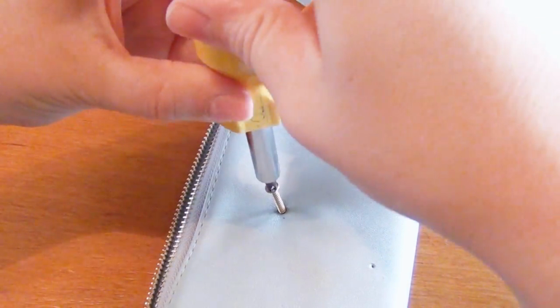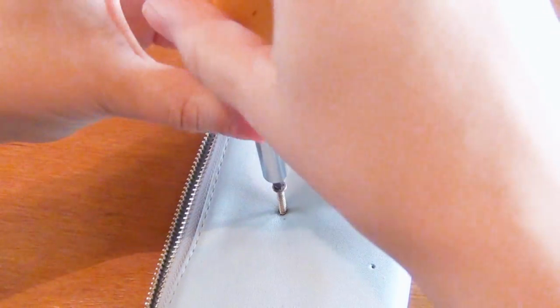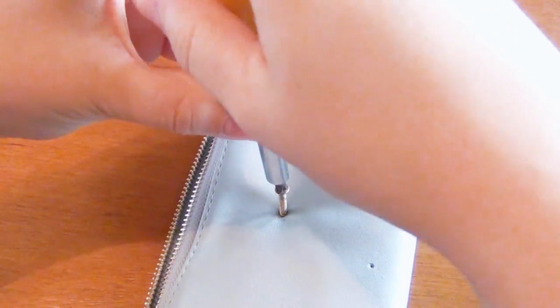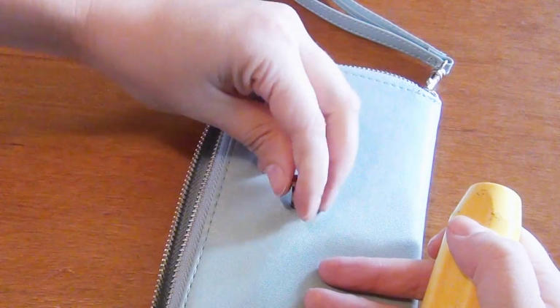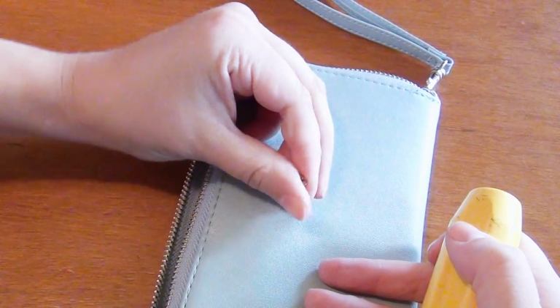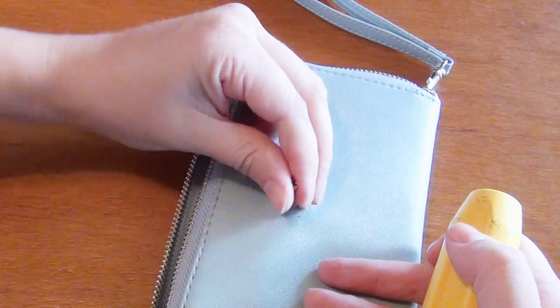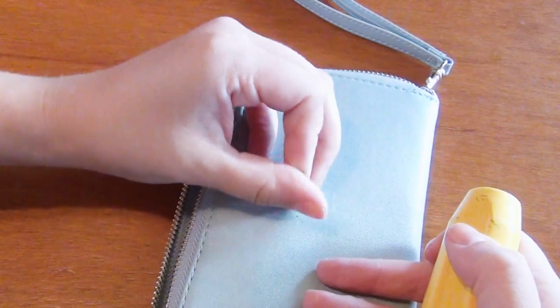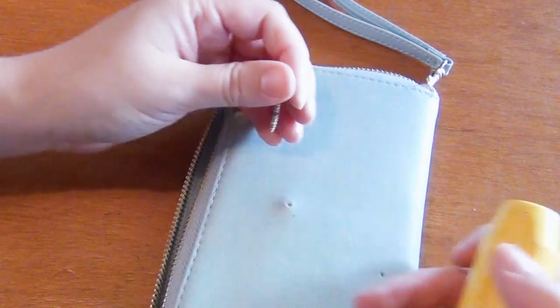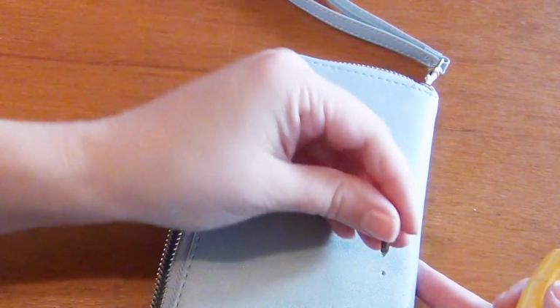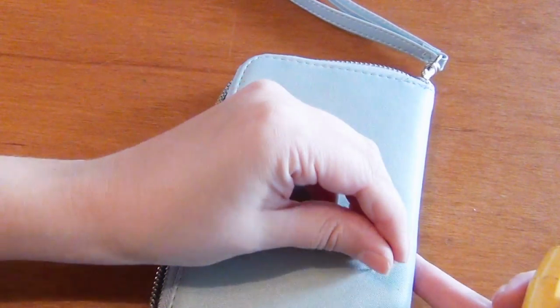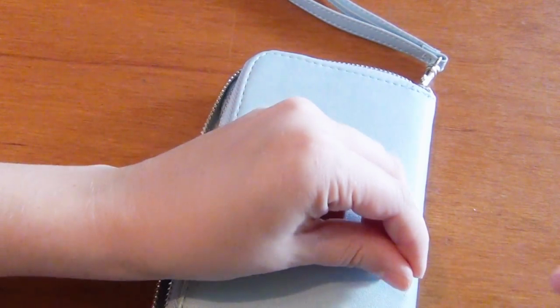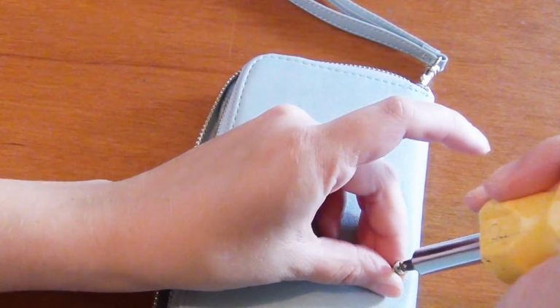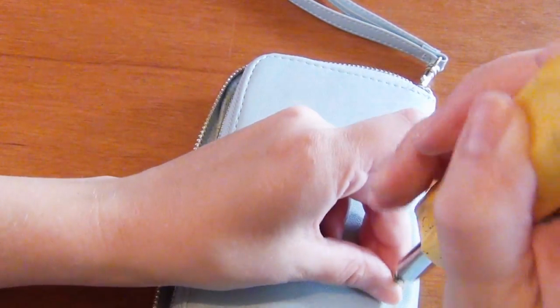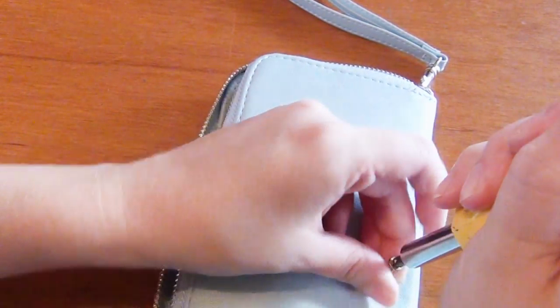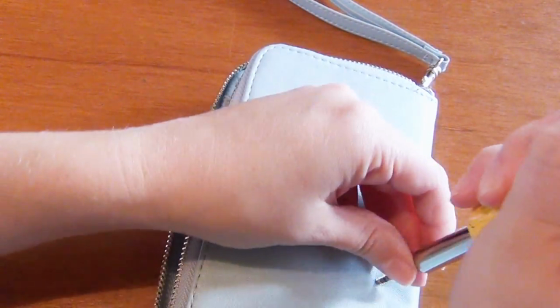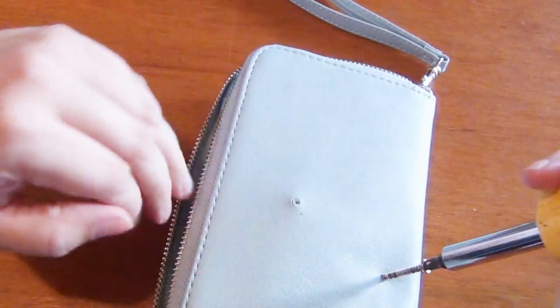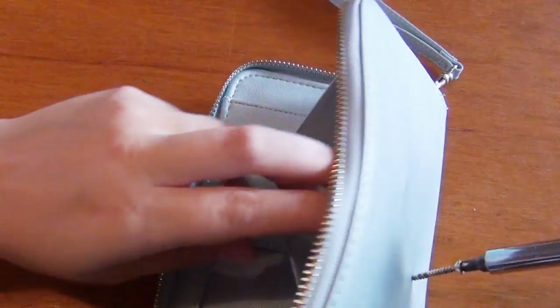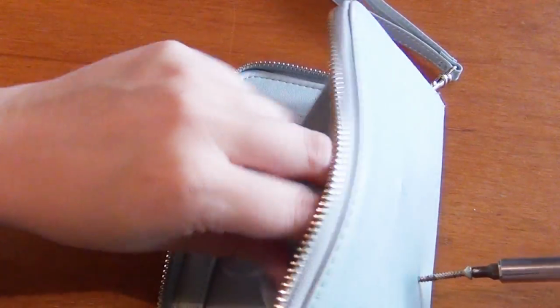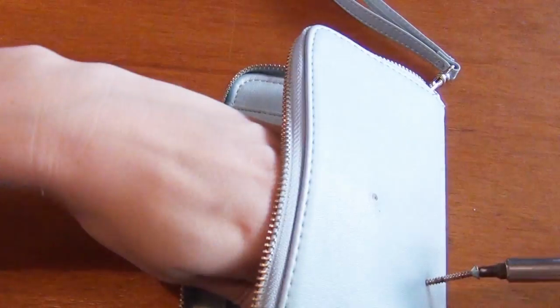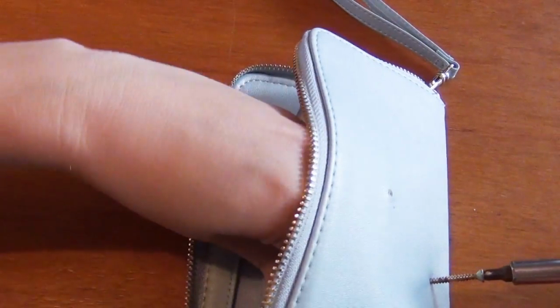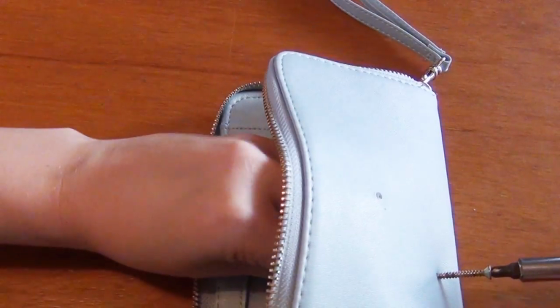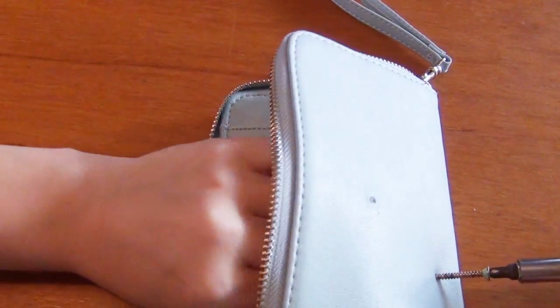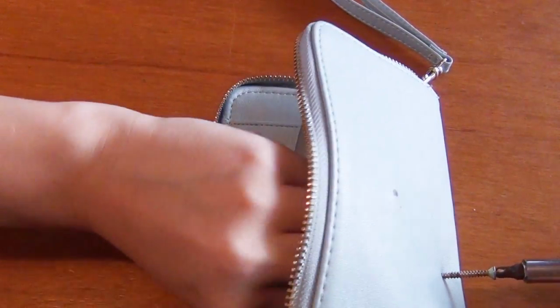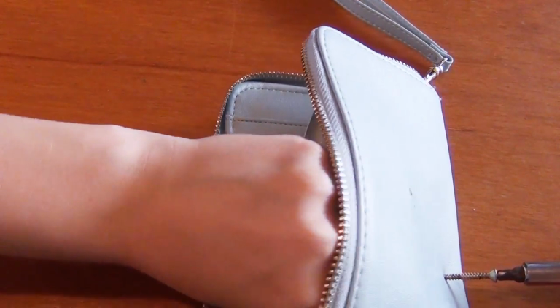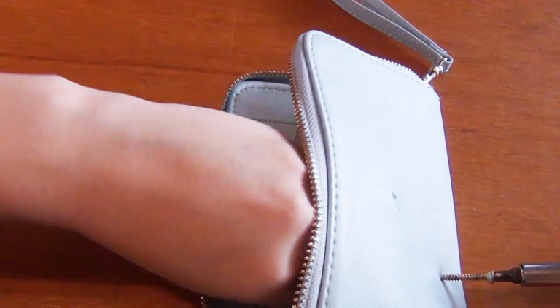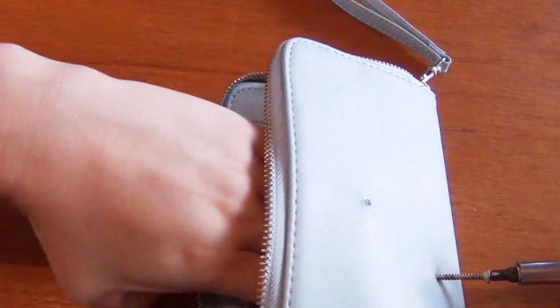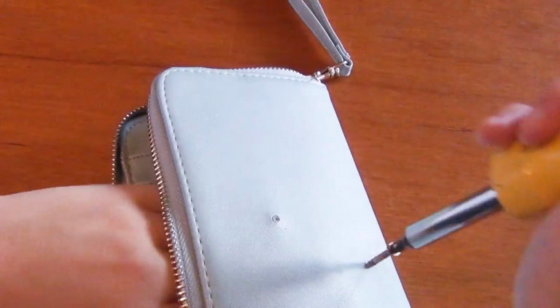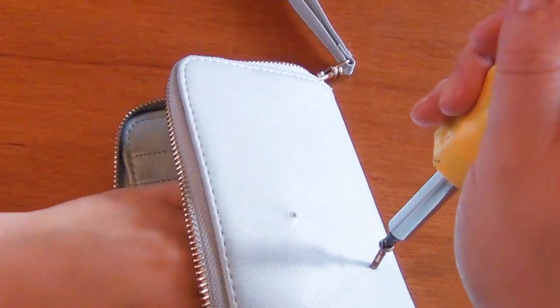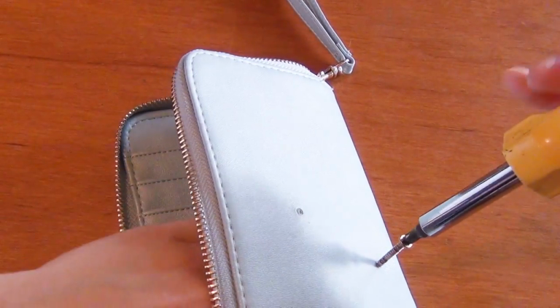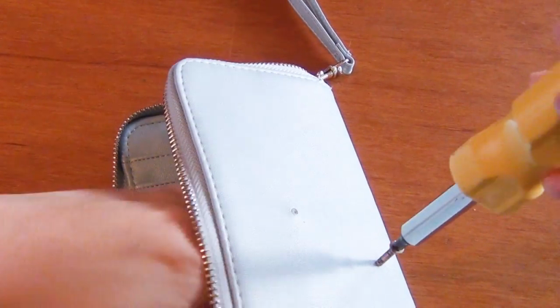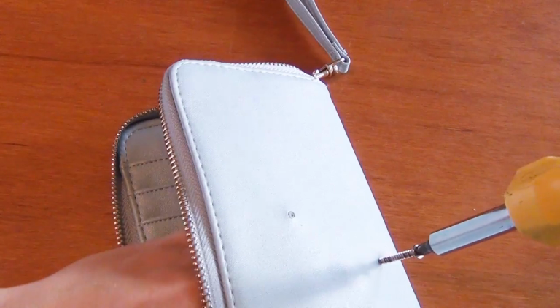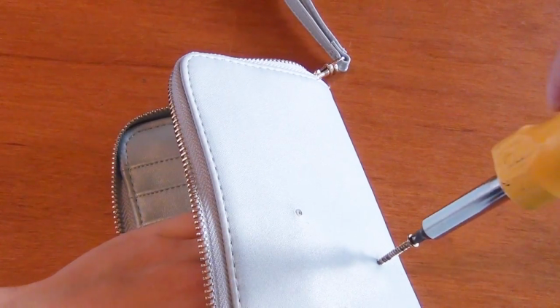Then use the screw to drill the holes through the outside of your clutch, being careful that you're not going to drill into anything on the inside. I recommend sticking a finger in there to make sure you're not drilling through any excess layers on the inside.